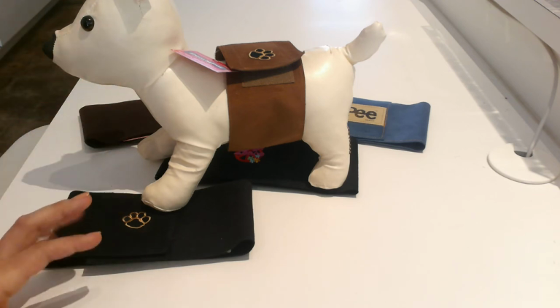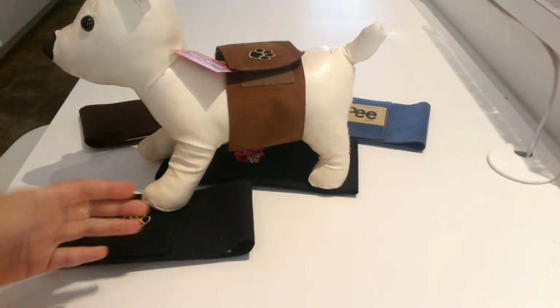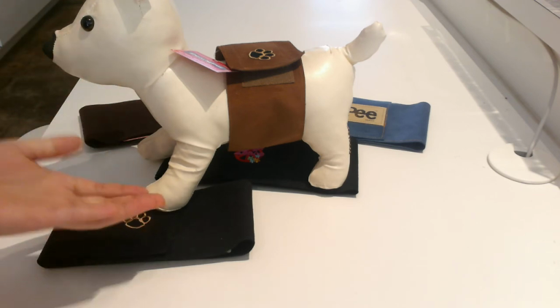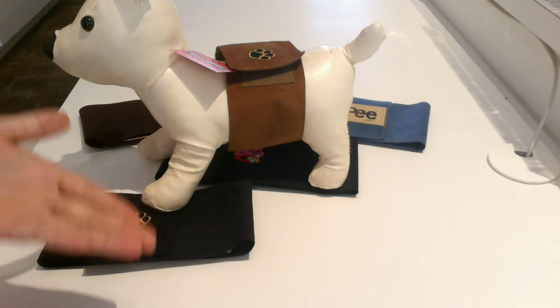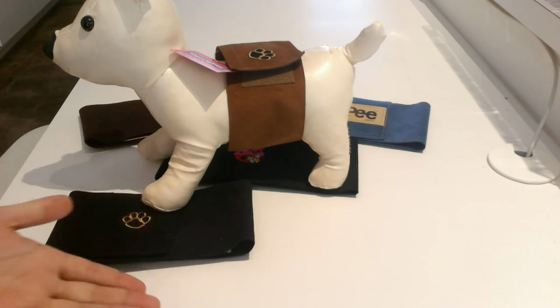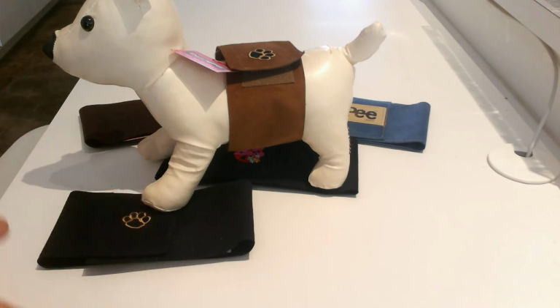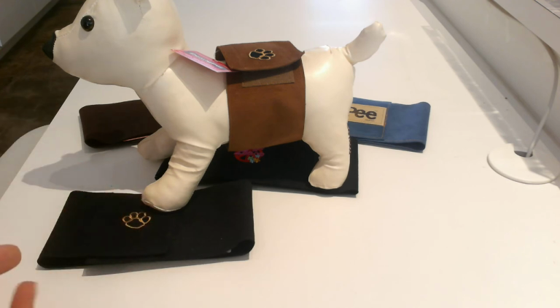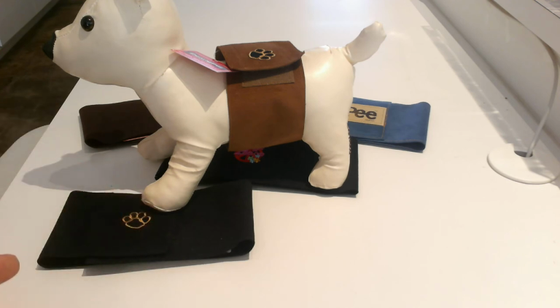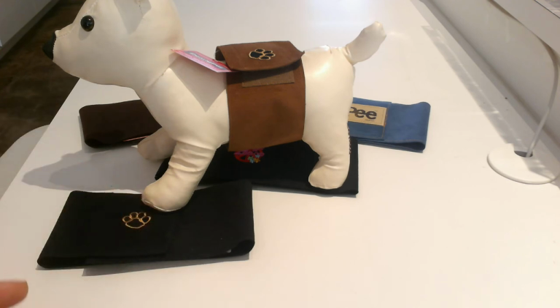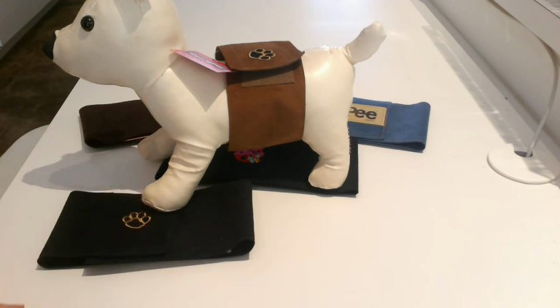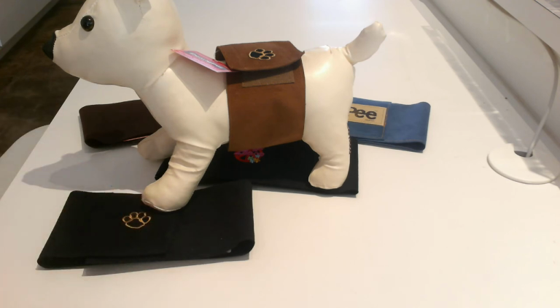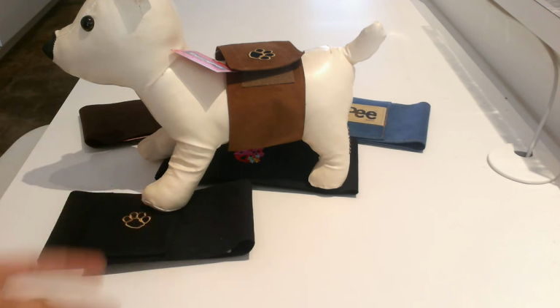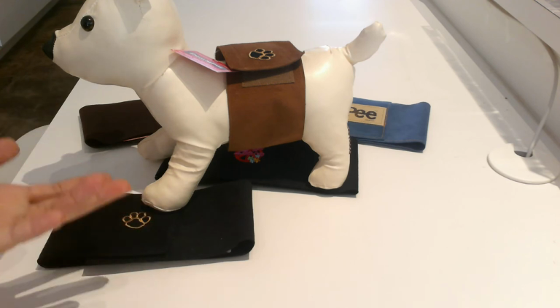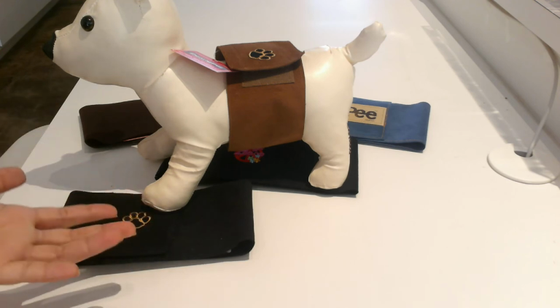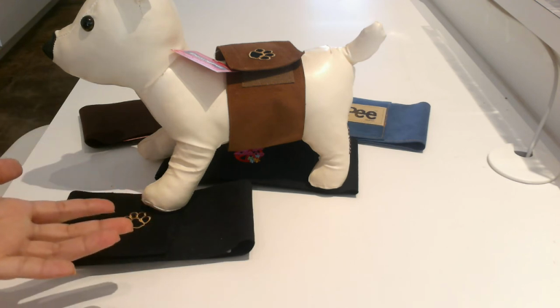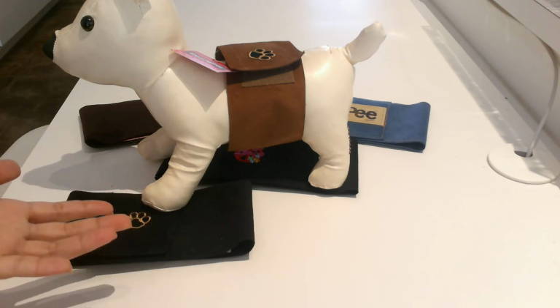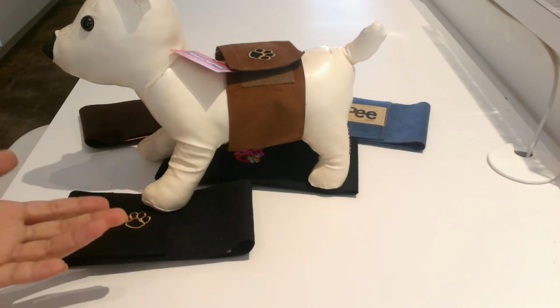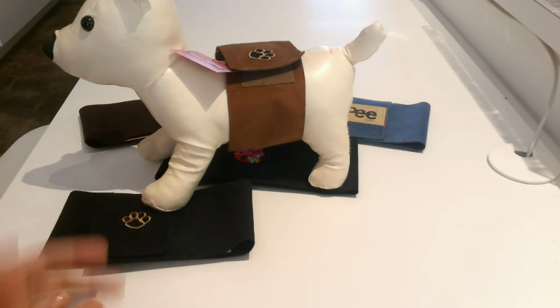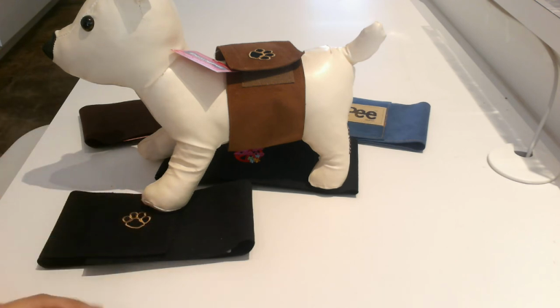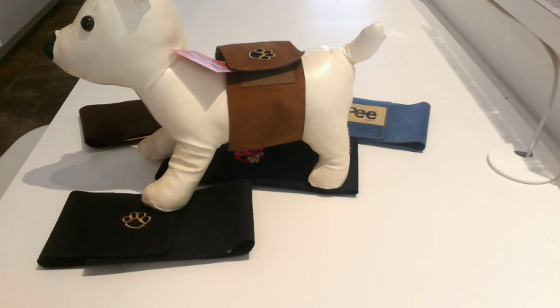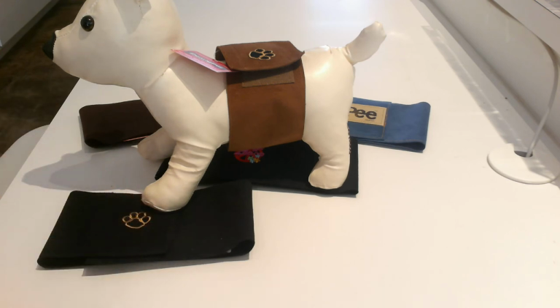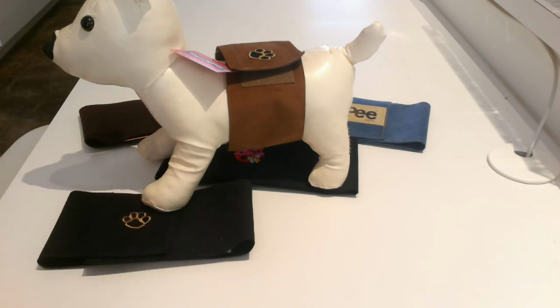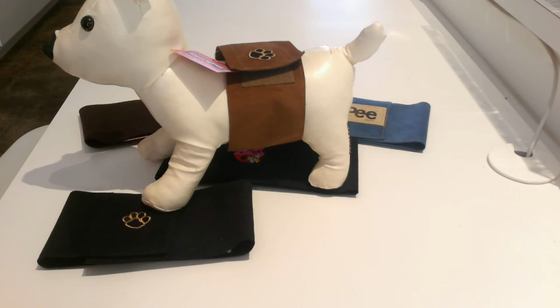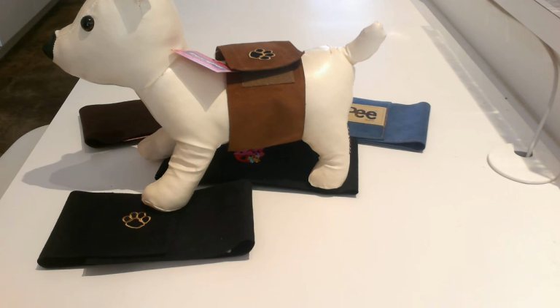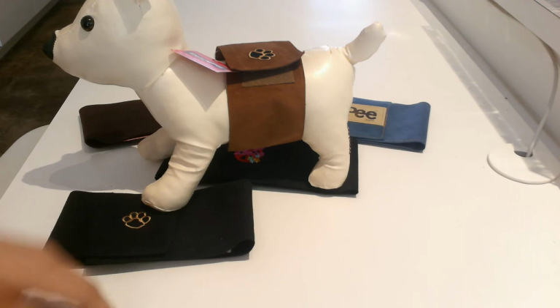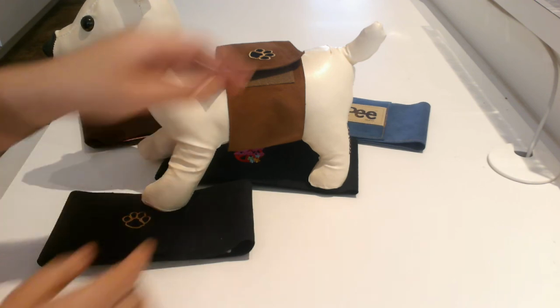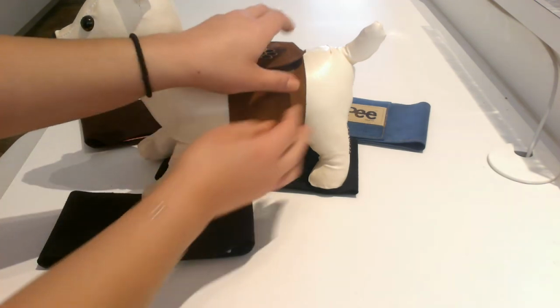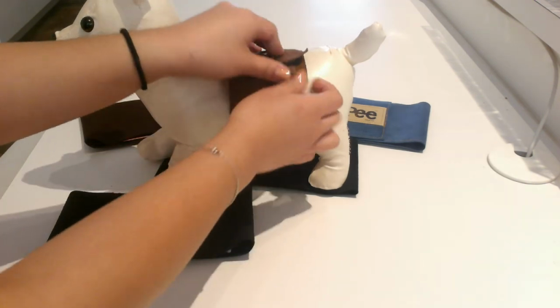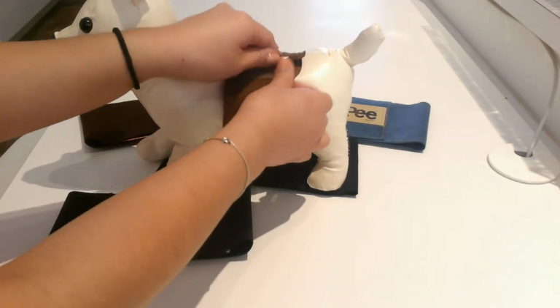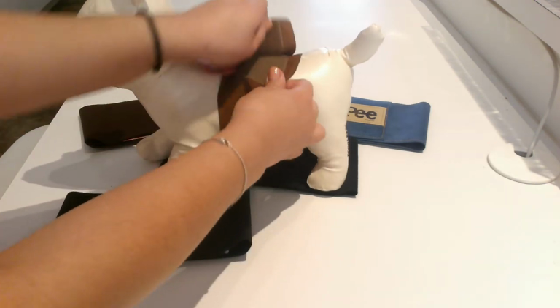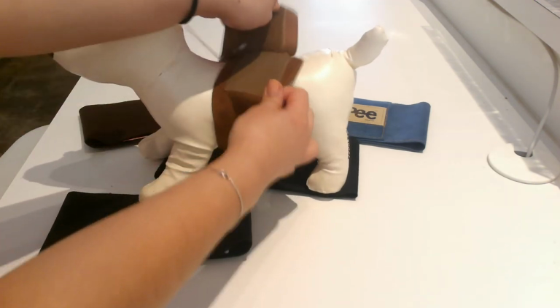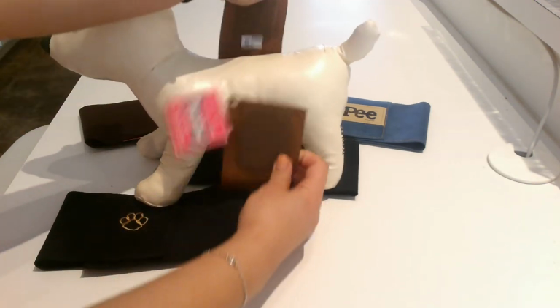You could also put a feminine pad in there if there's extra leakage. And then when your pup is ready to go outside you just remove it and let him go to the bathroom.